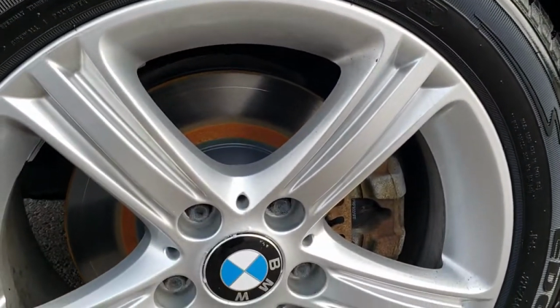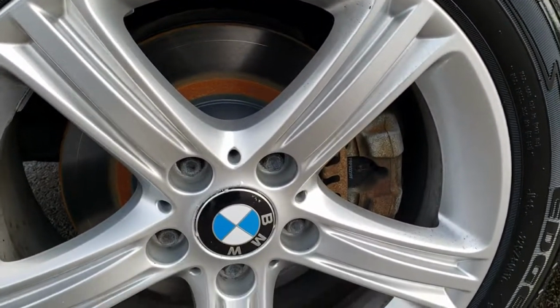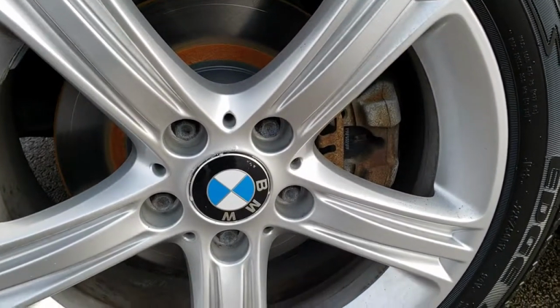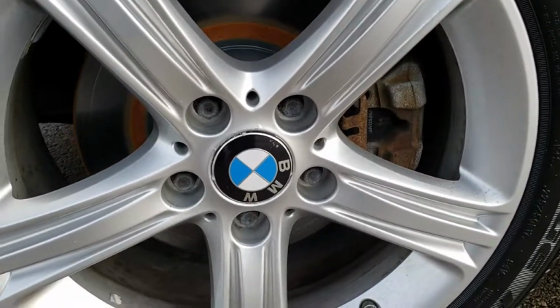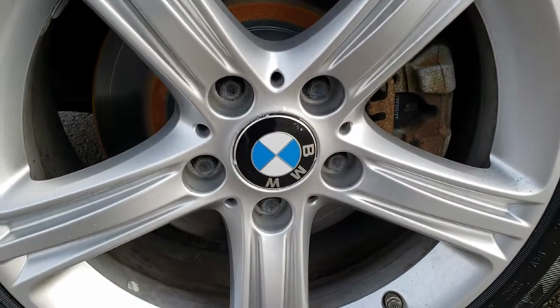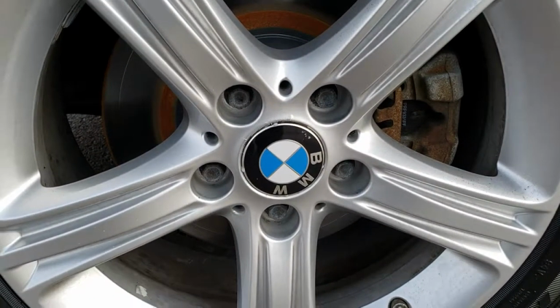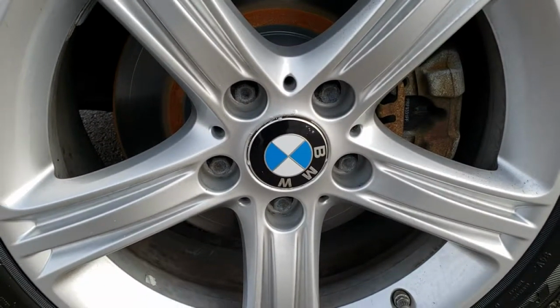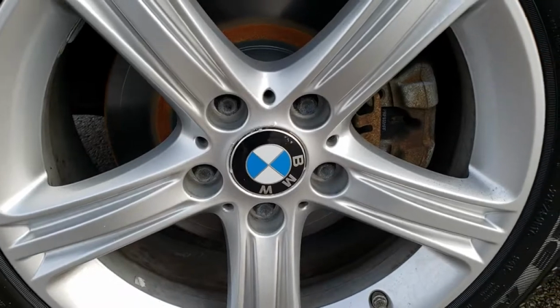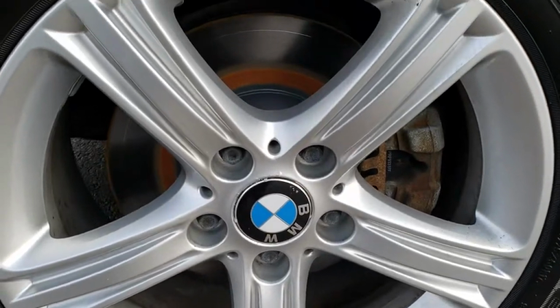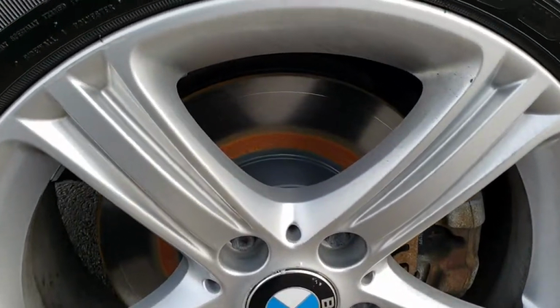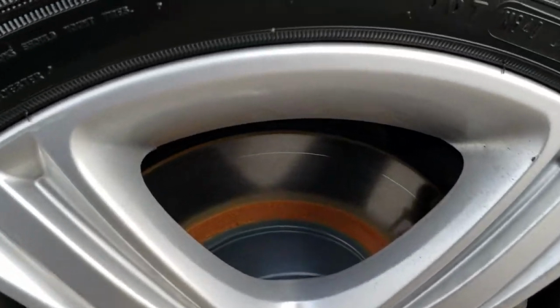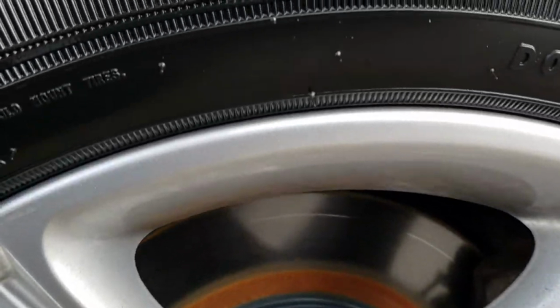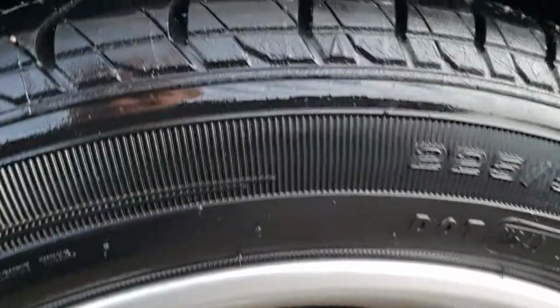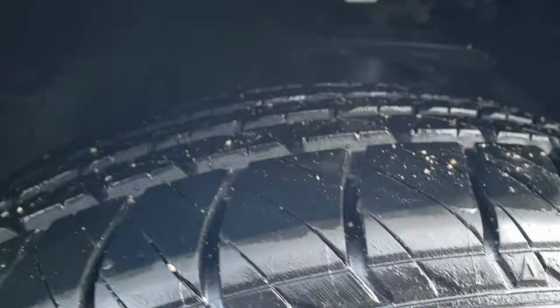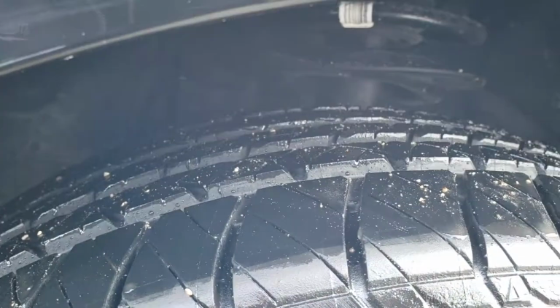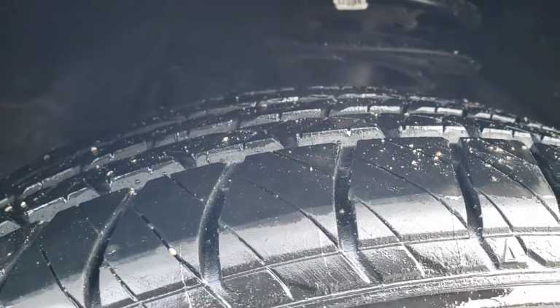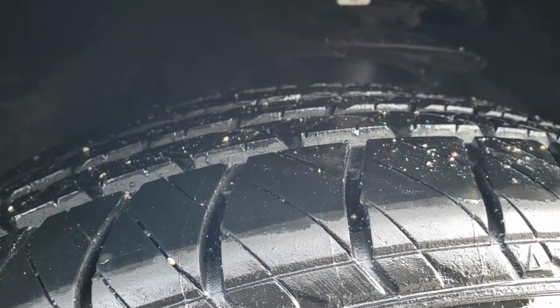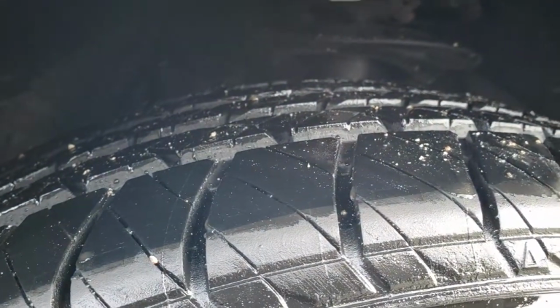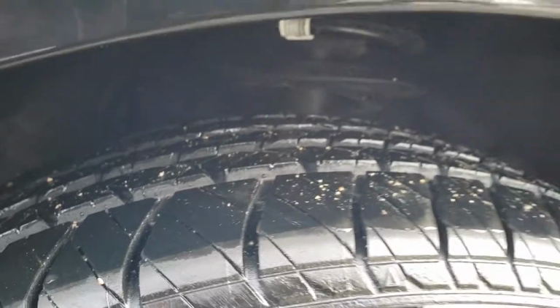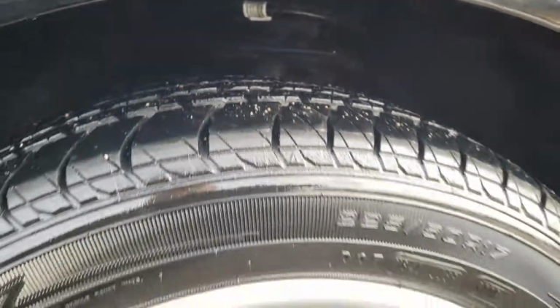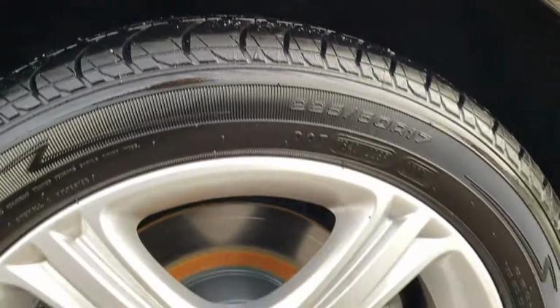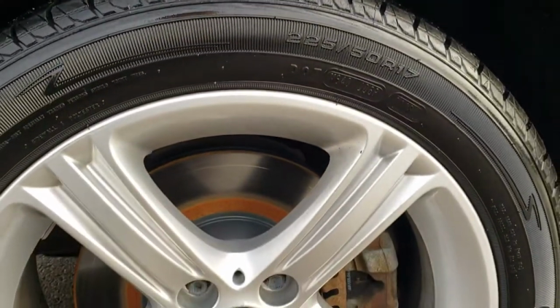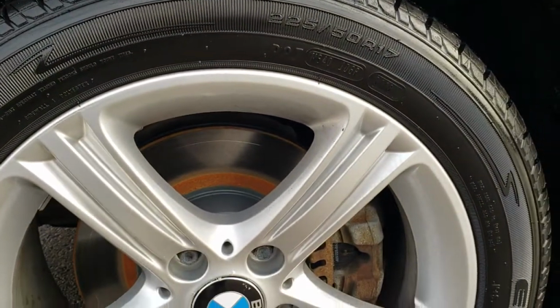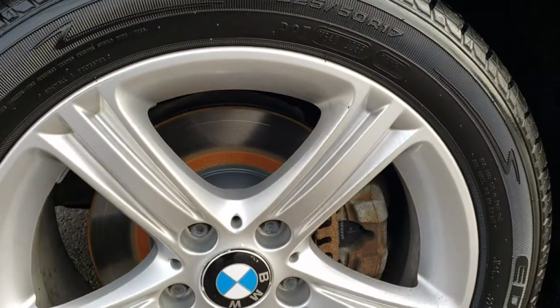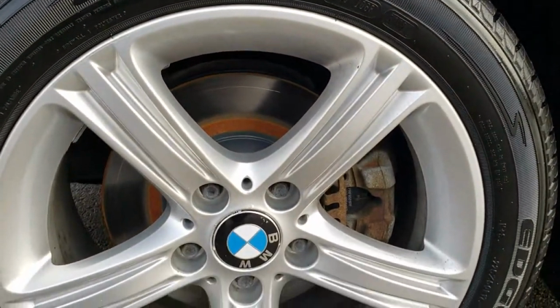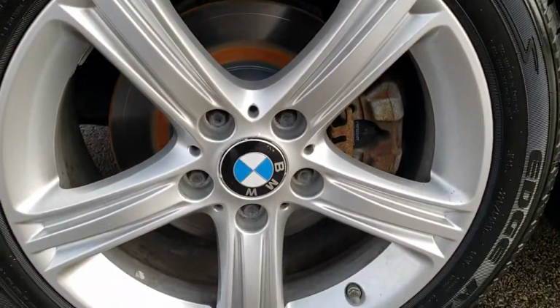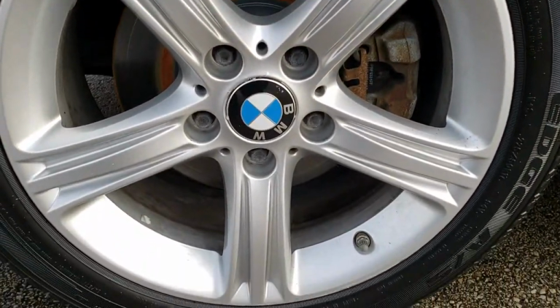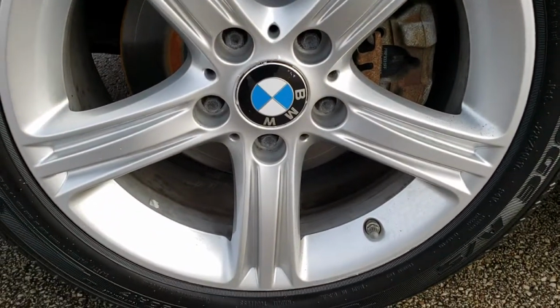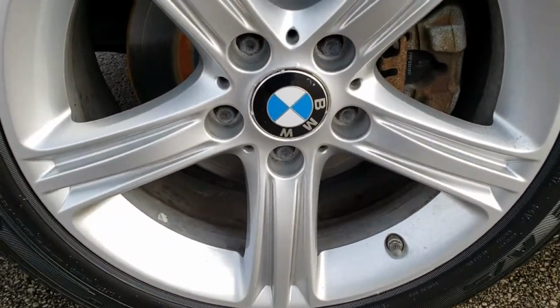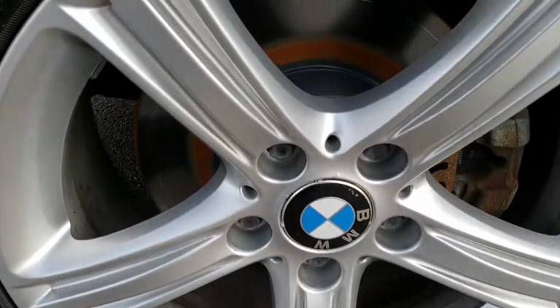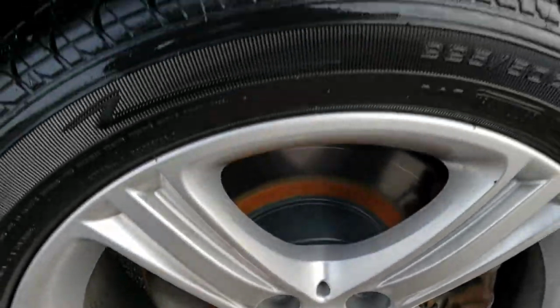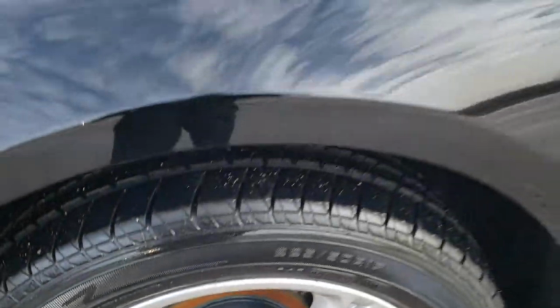It has Kelly Edge 225/60R17 tires on this car. They are brand new tires that we put on in our service shop. It comes with the 17-inch painted alloy rims. The driver side rim is in excellent condition.